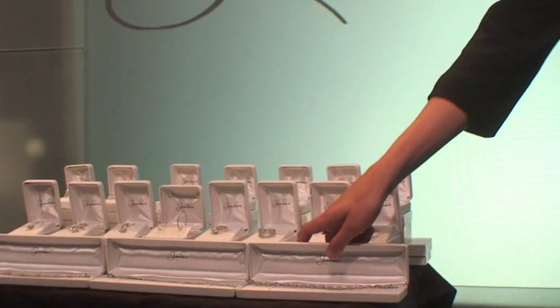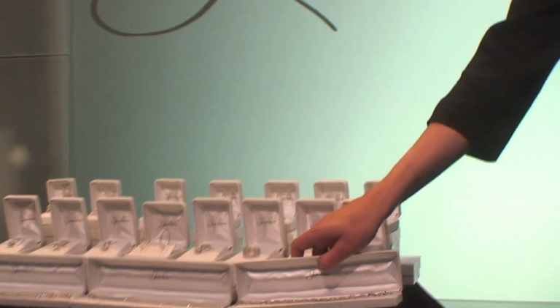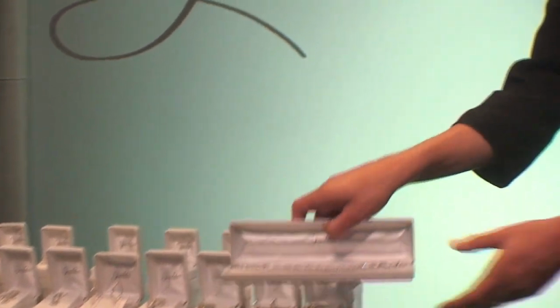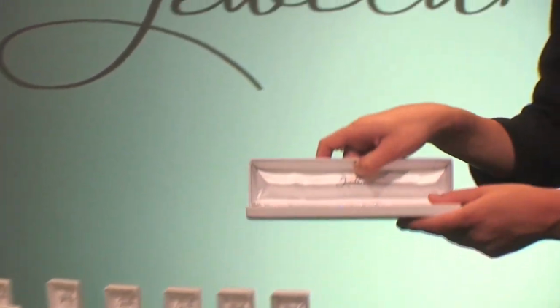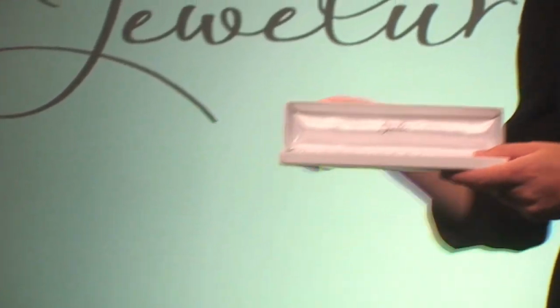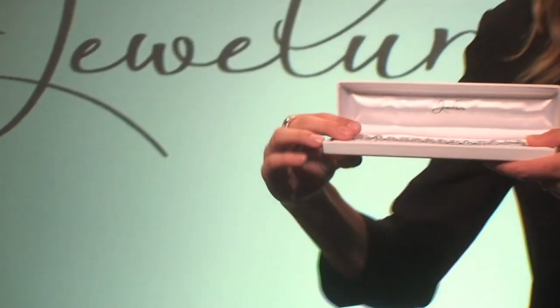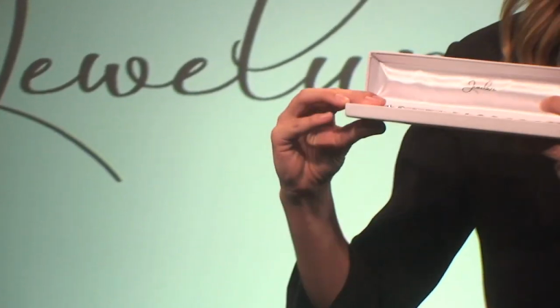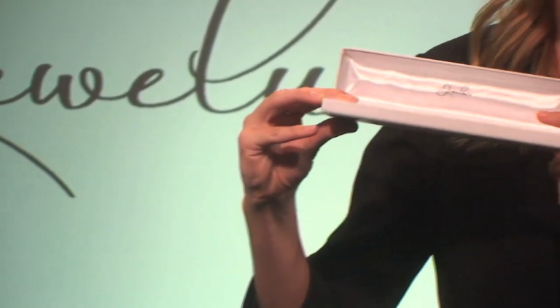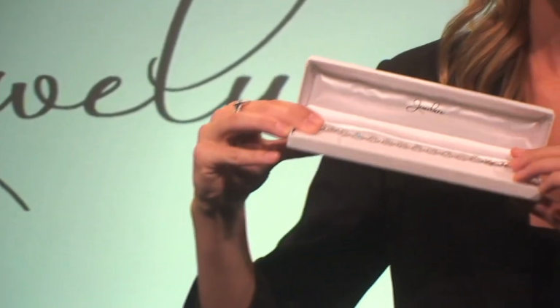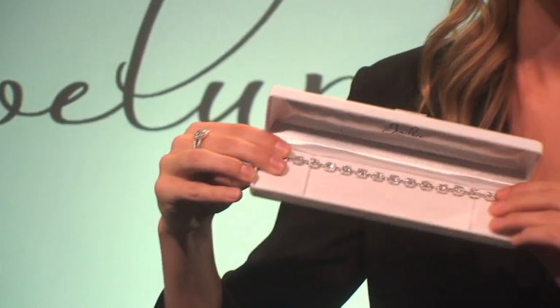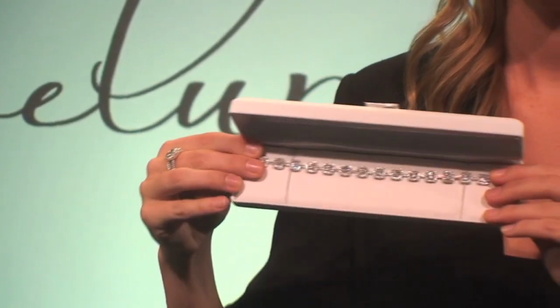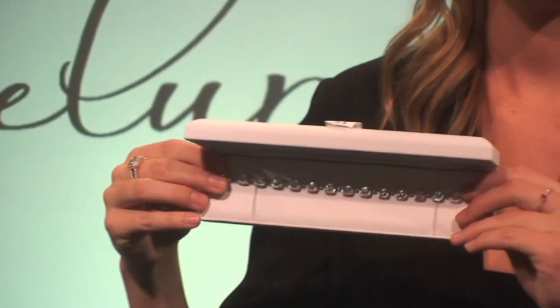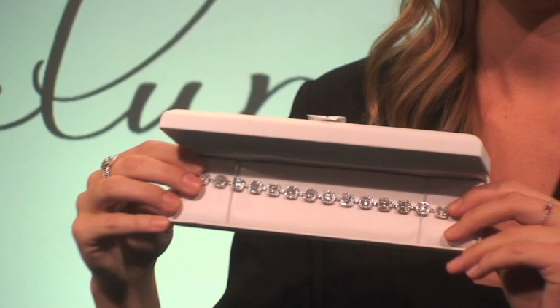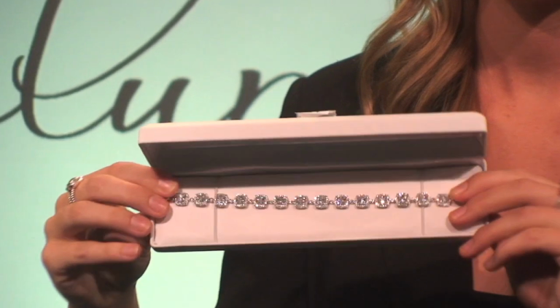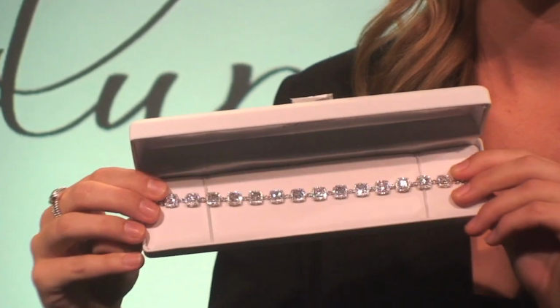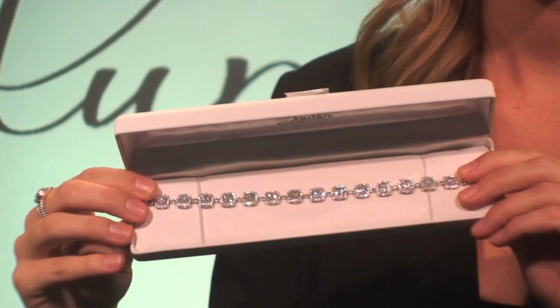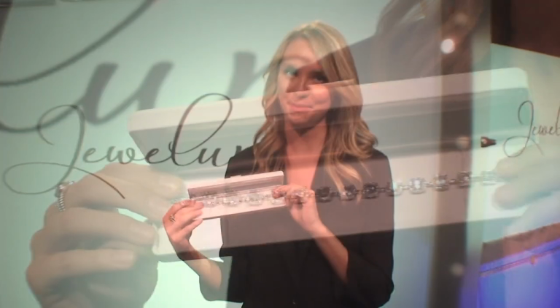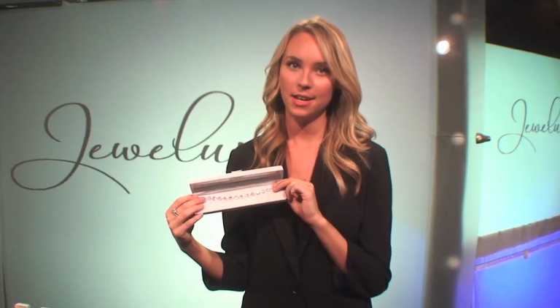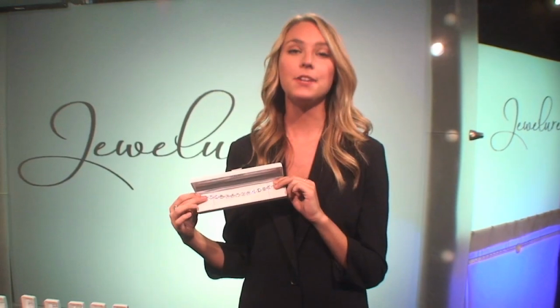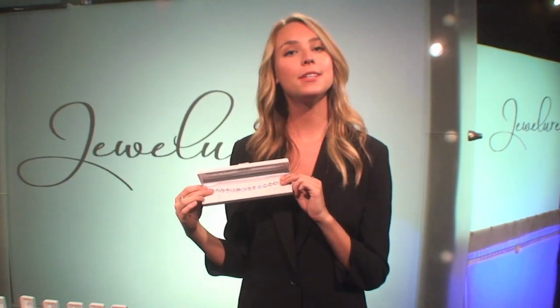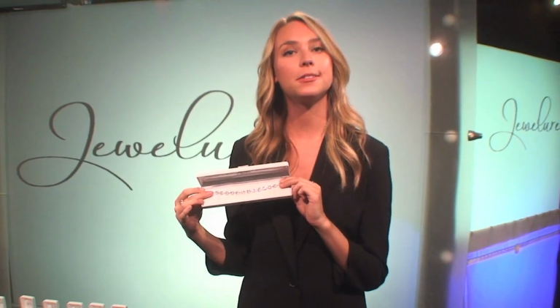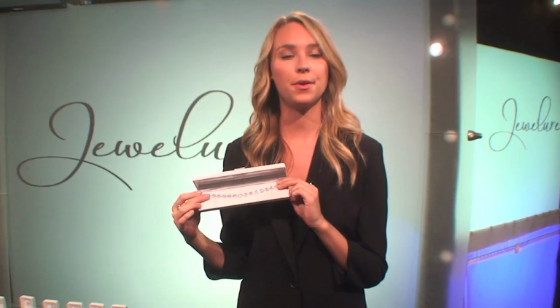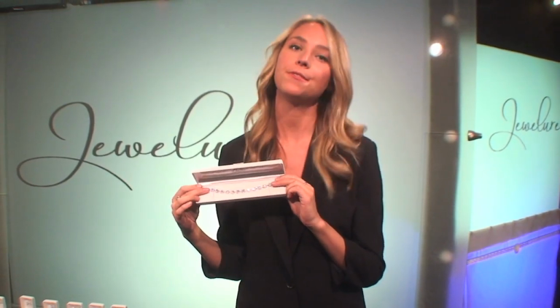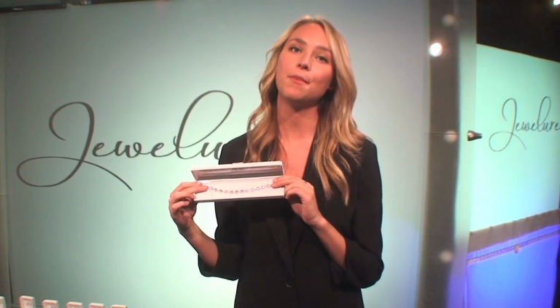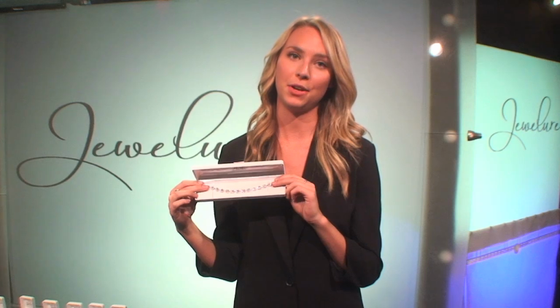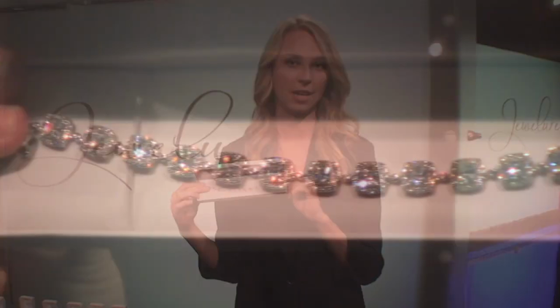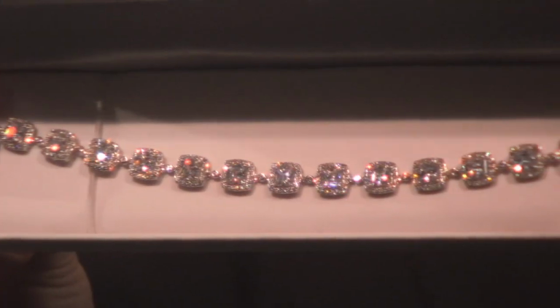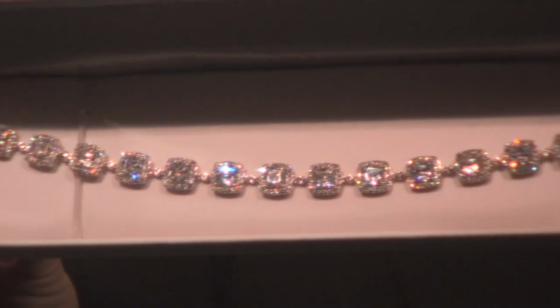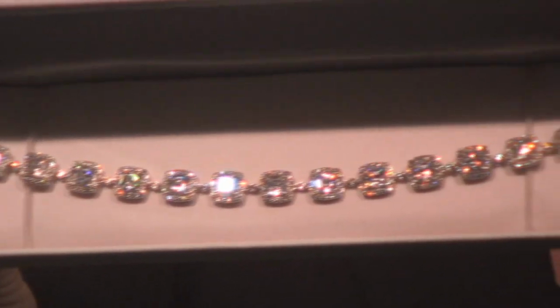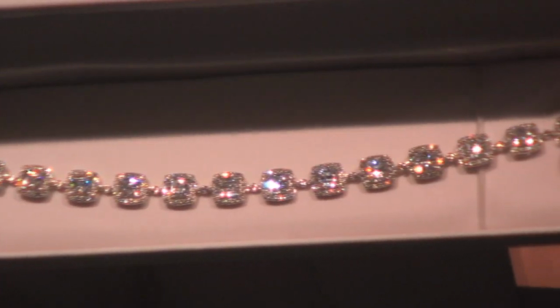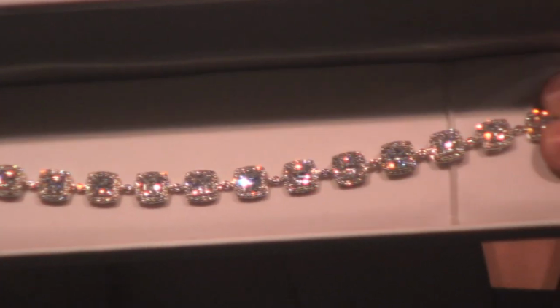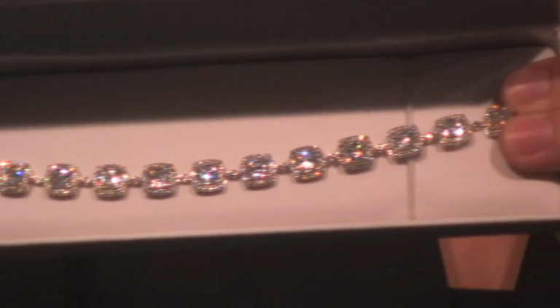This beautiful heirloom quality bracelet features over 15 carats of flawless 5A simulated diamonds. Each princess cut stone is 5 millimeters in size, equivalent to 0.71 carats.